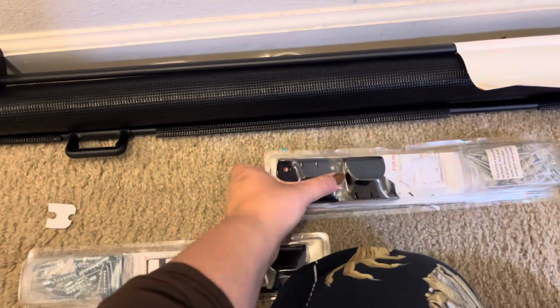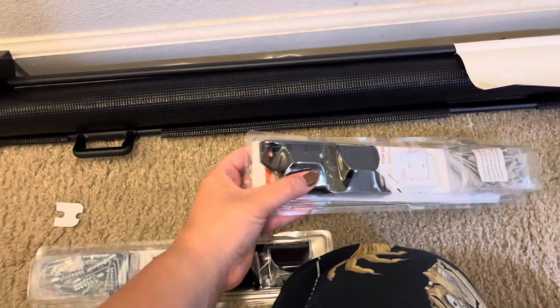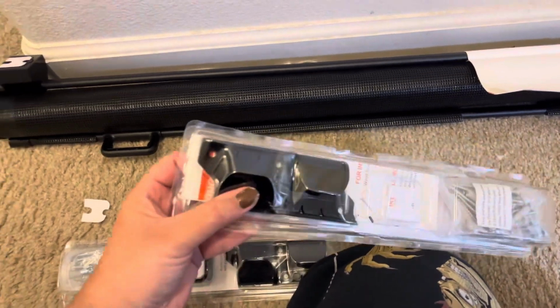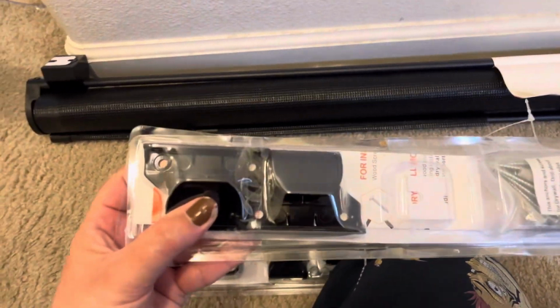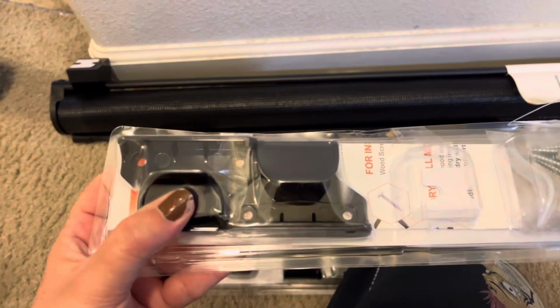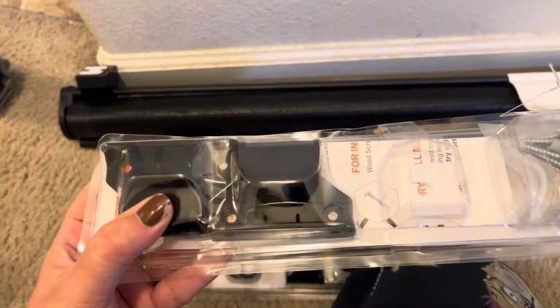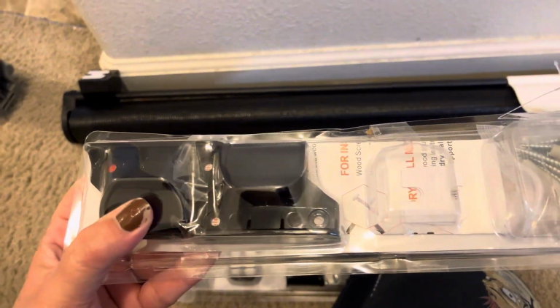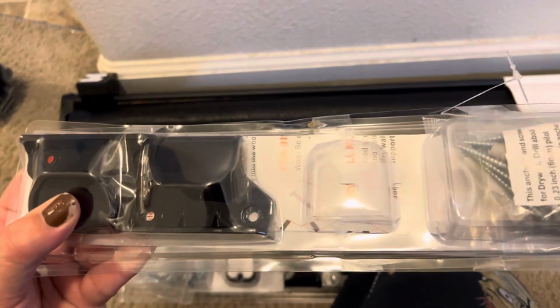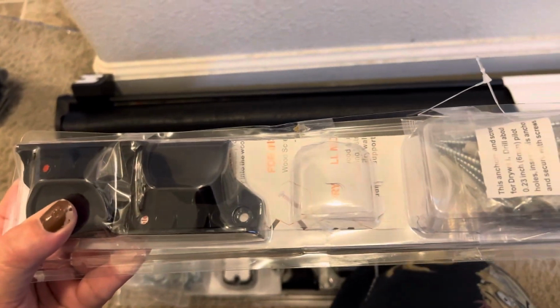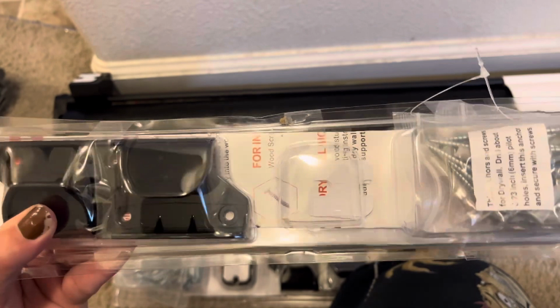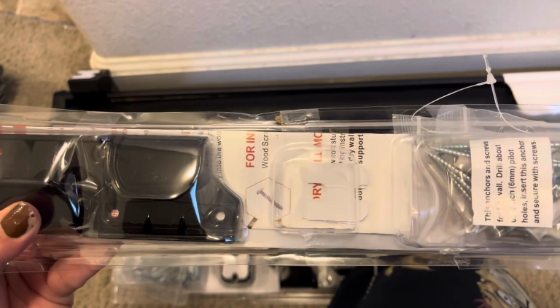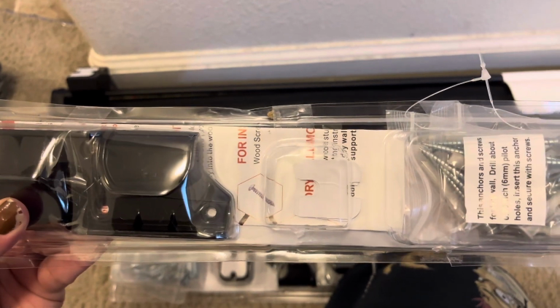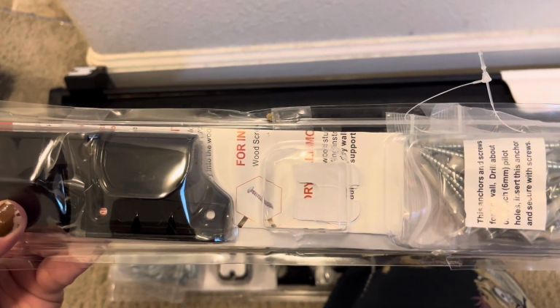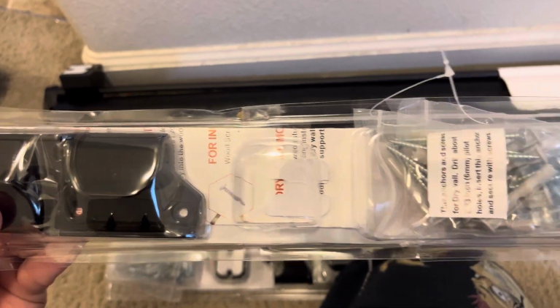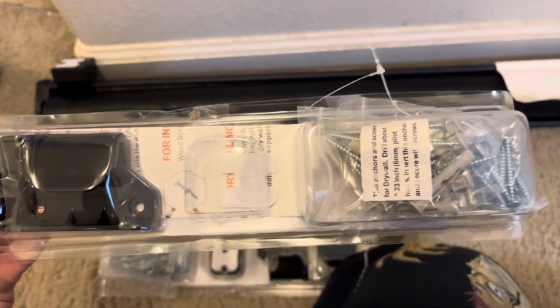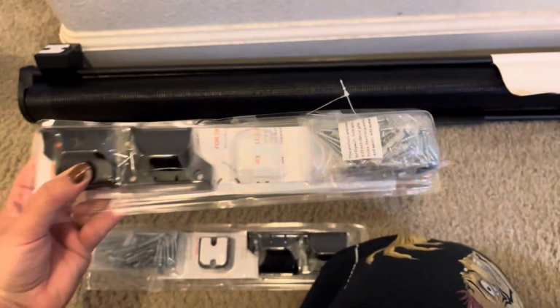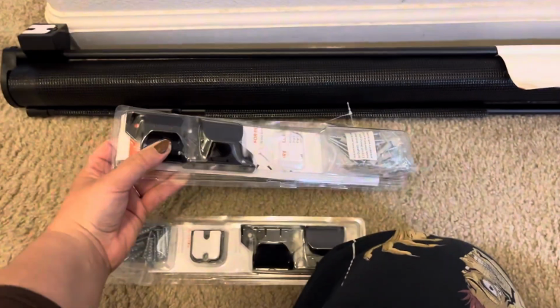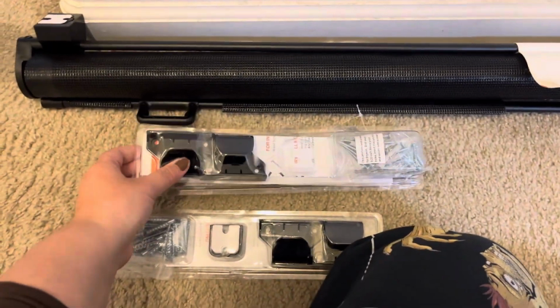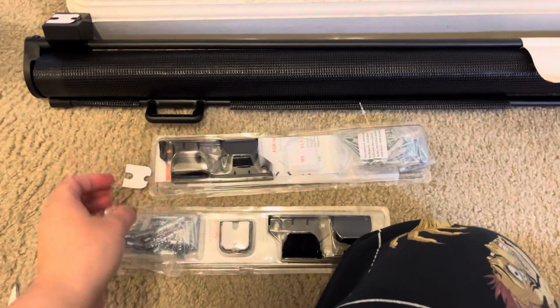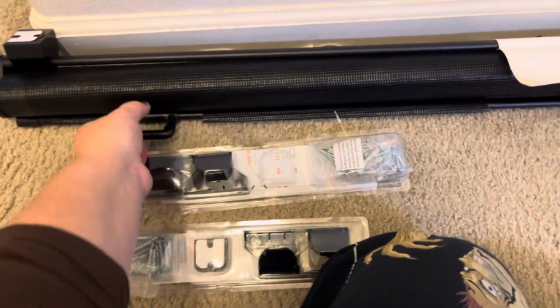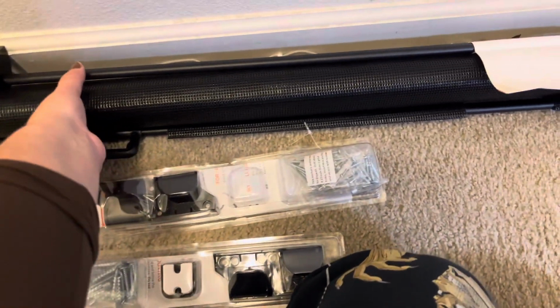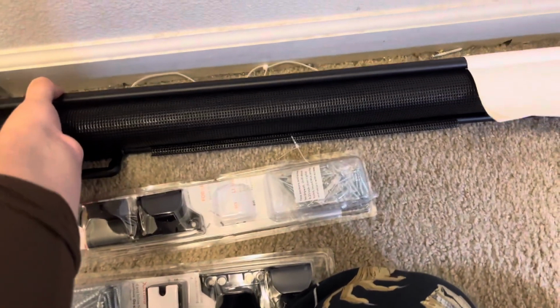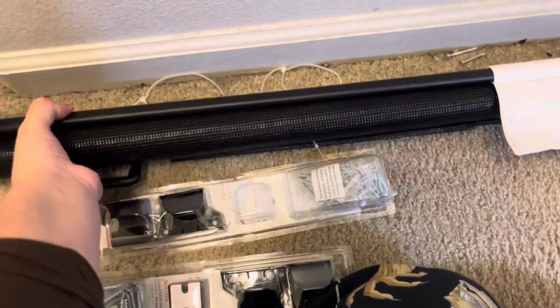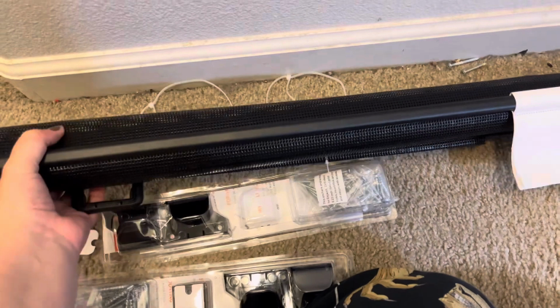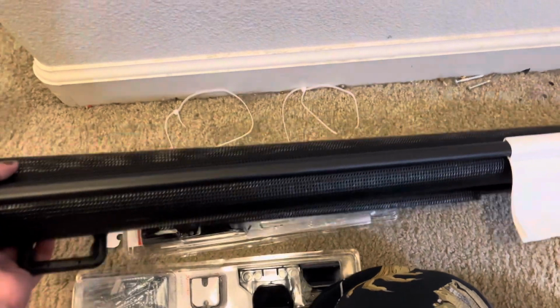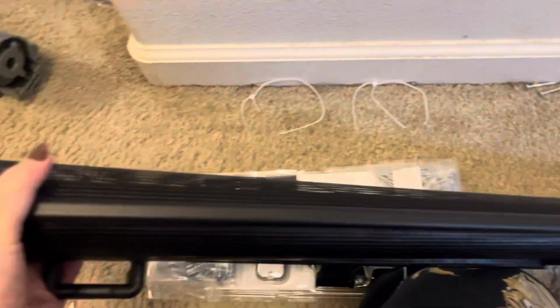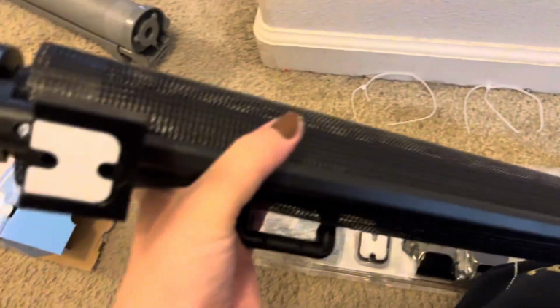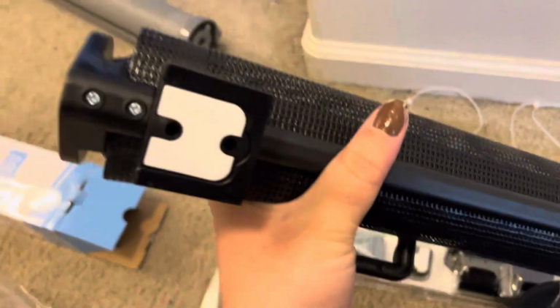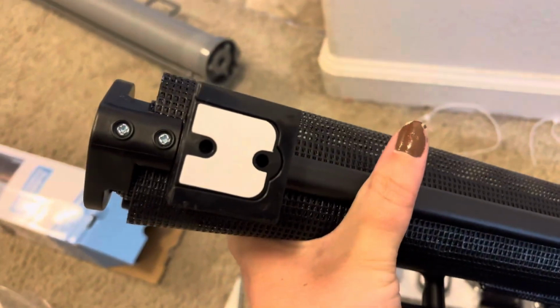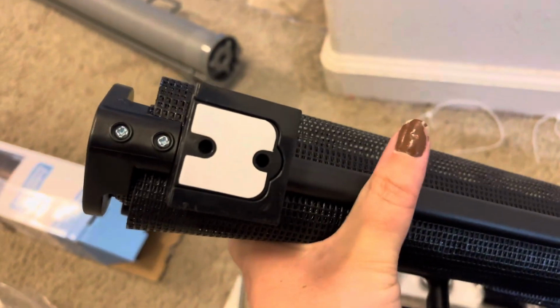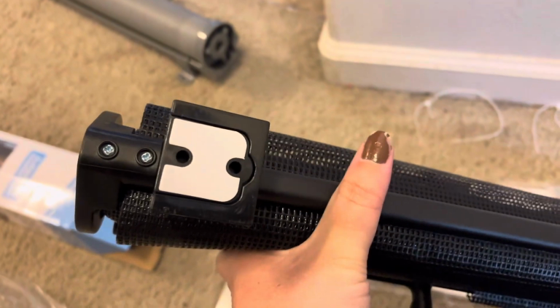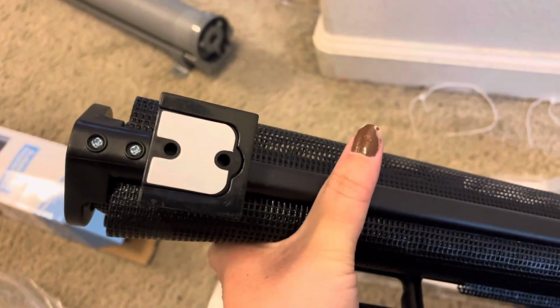It does come with two packets with the hooks, the brackets, the screws, and the adhesive tape. I like the adhesive tape because it gives you a chance to see where you want to put it first before you screw the brackets into the wall, so you don't end up making a bunch of holes in your wall.